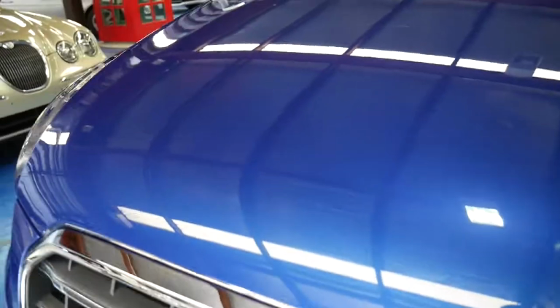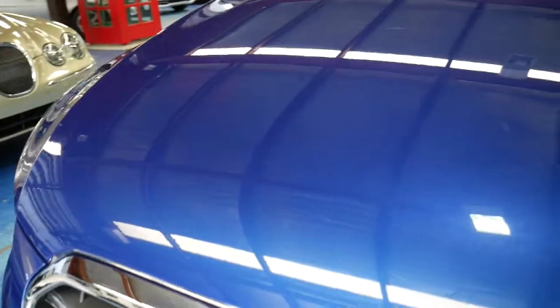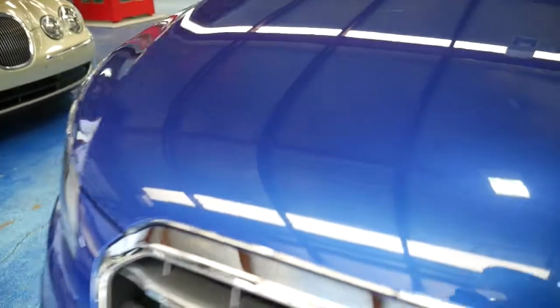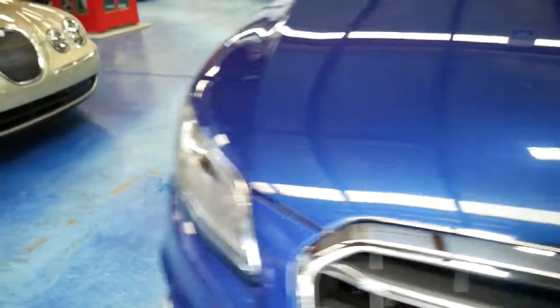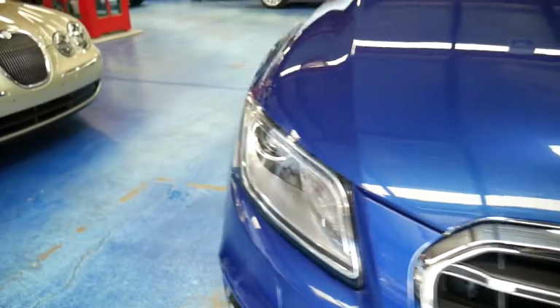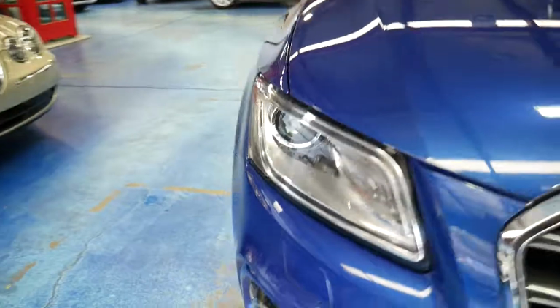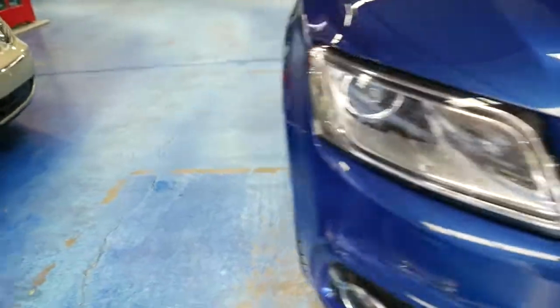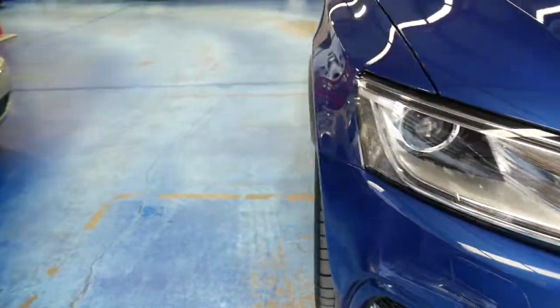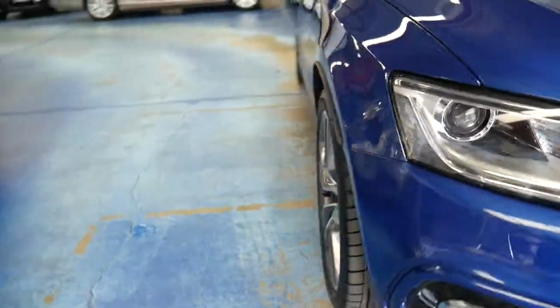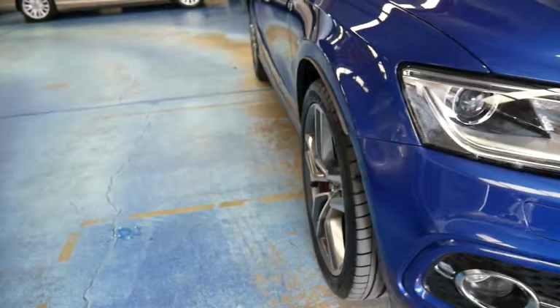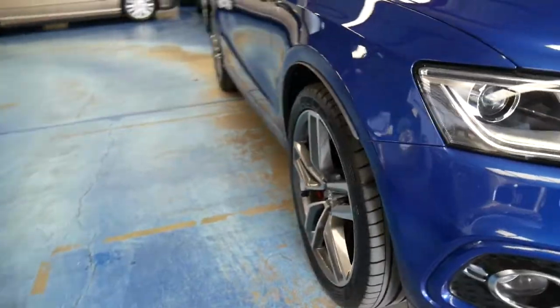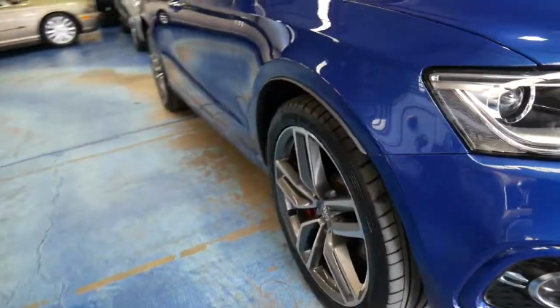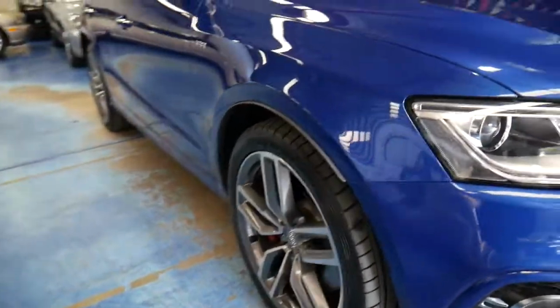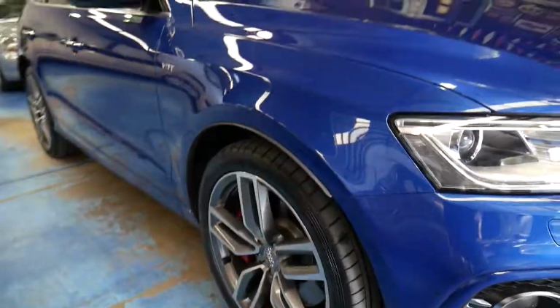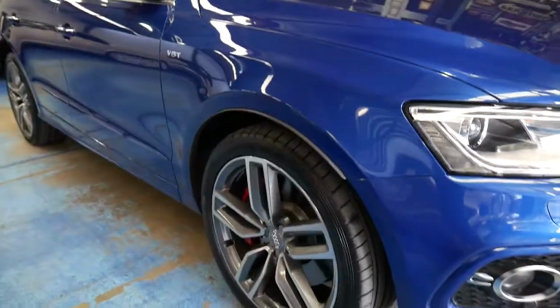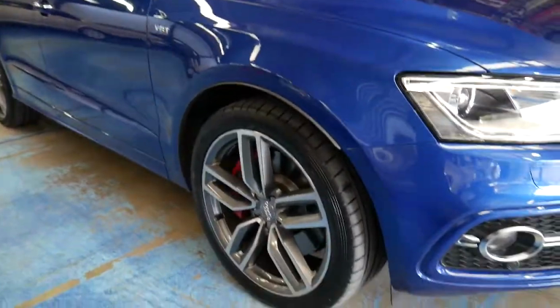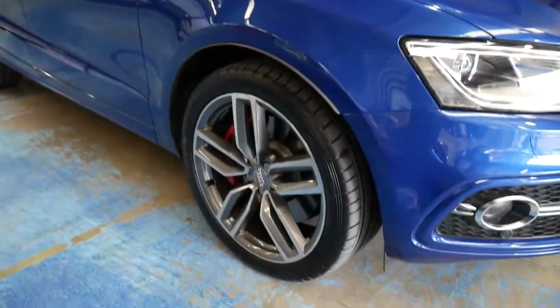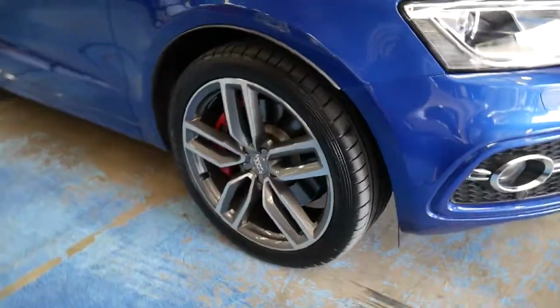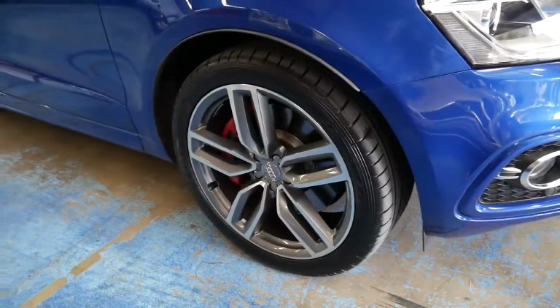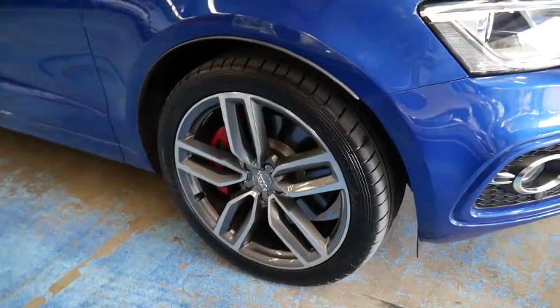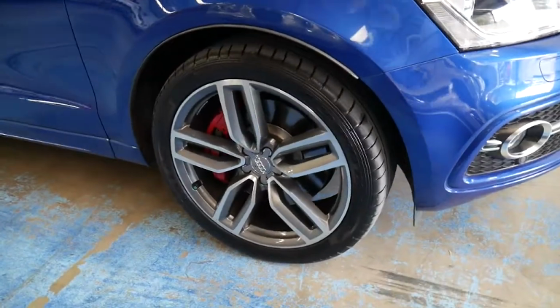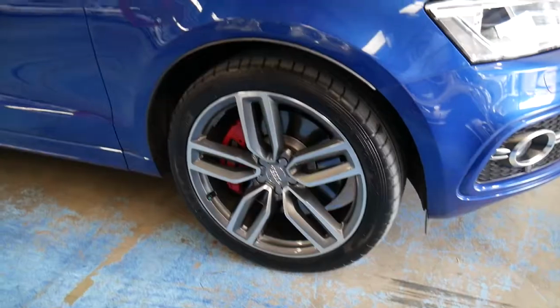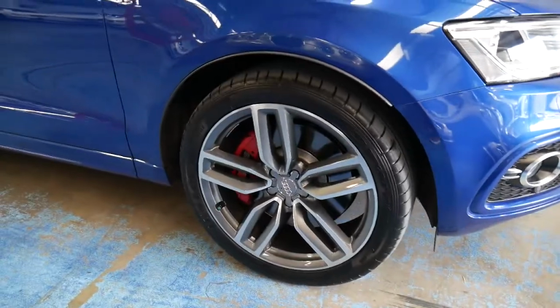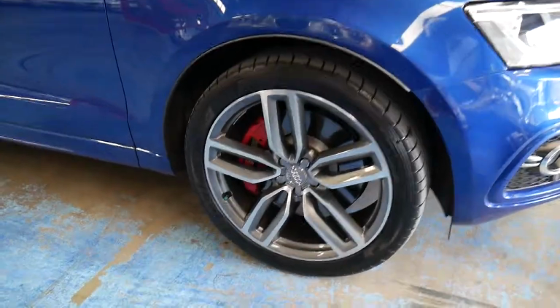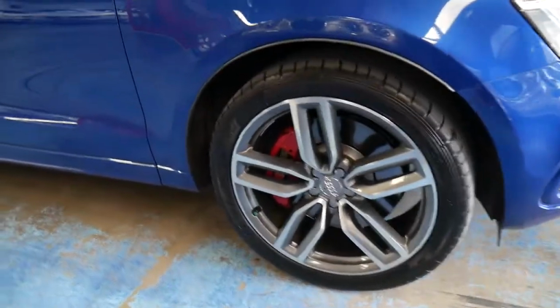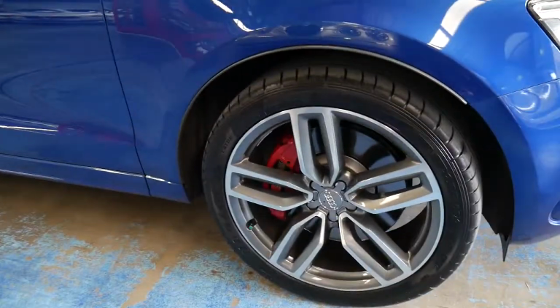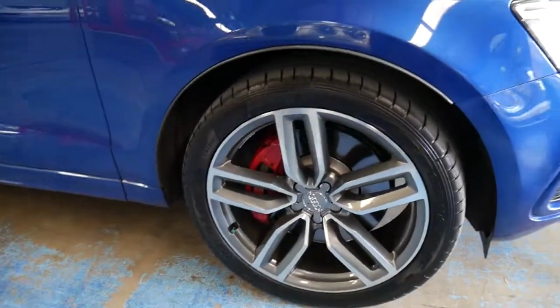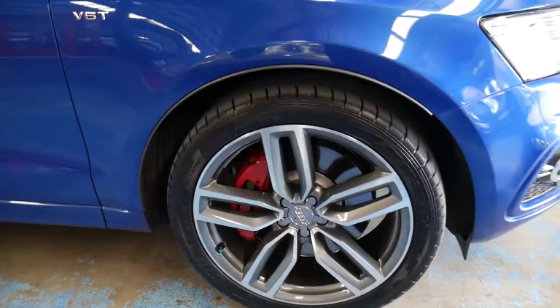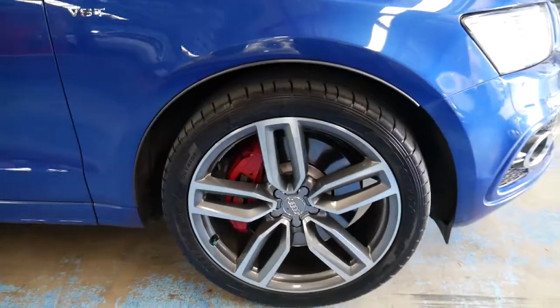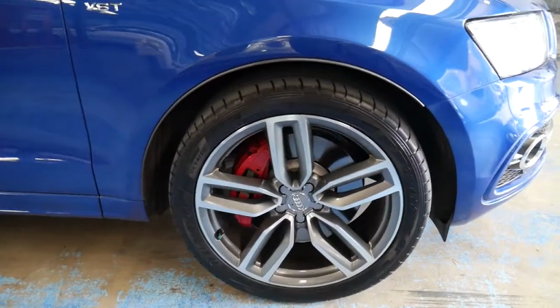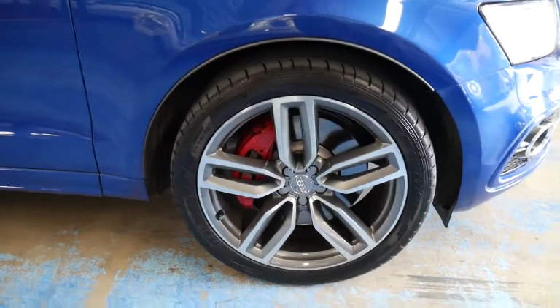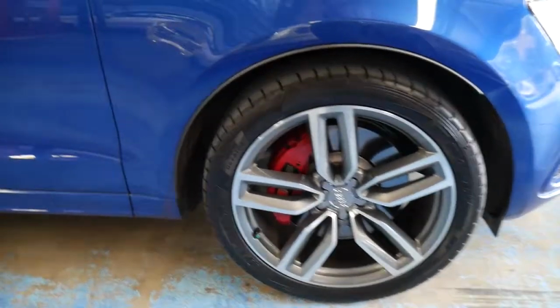It's only done 30,000 kilometres. It is a one owner and it's got the very desirable performance pack. The performance pack gets you these larger alloy wheels with the red brake calipers.